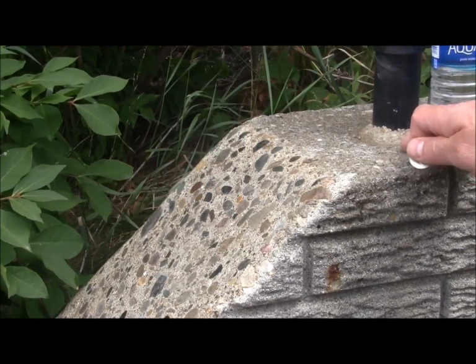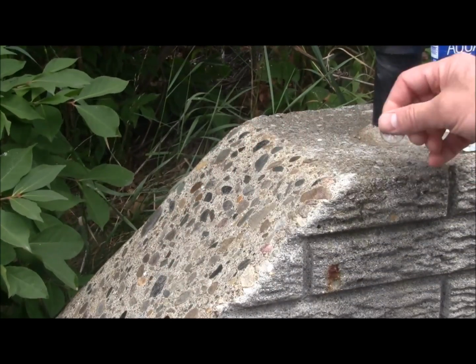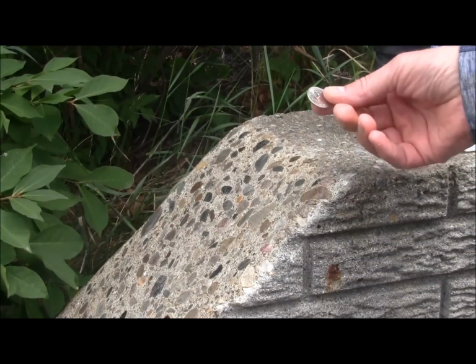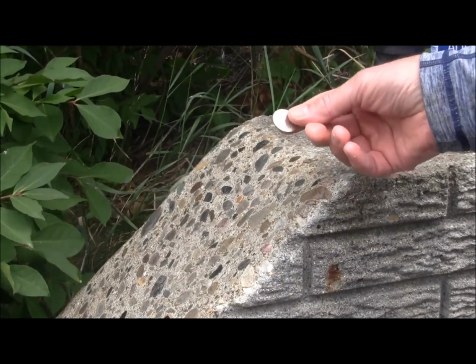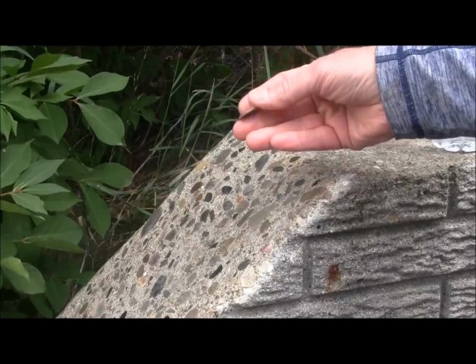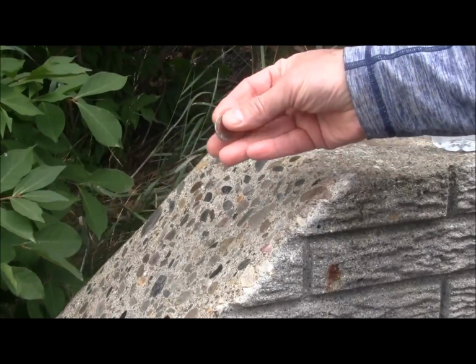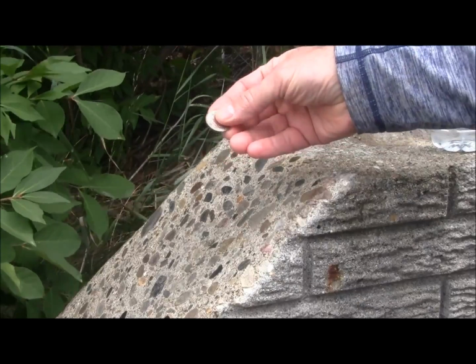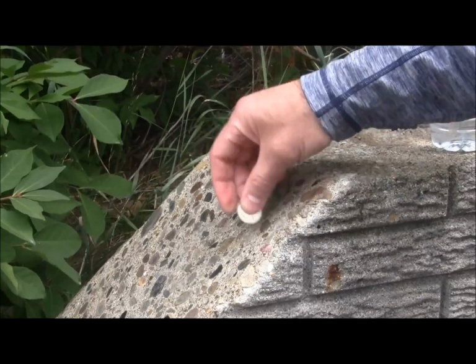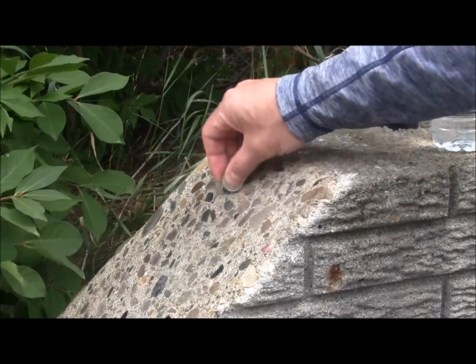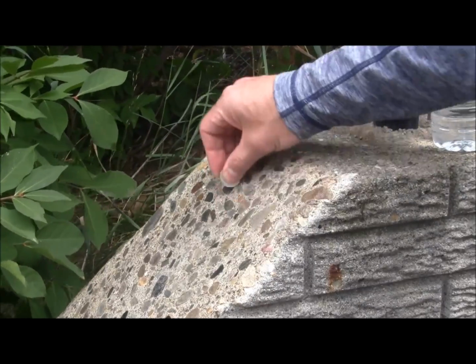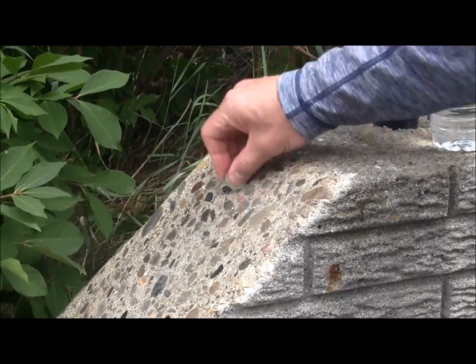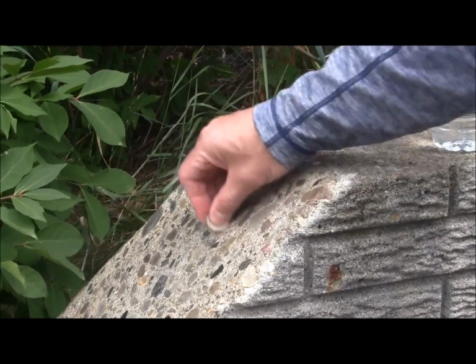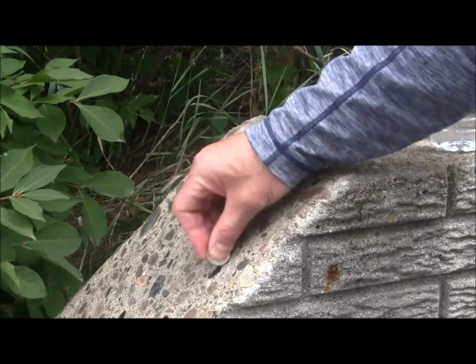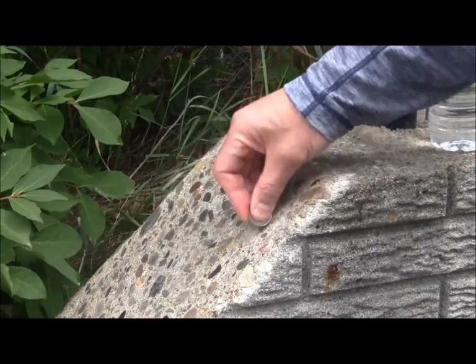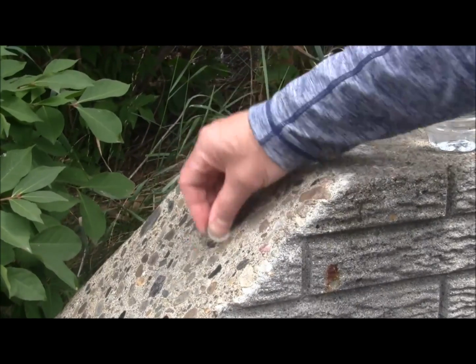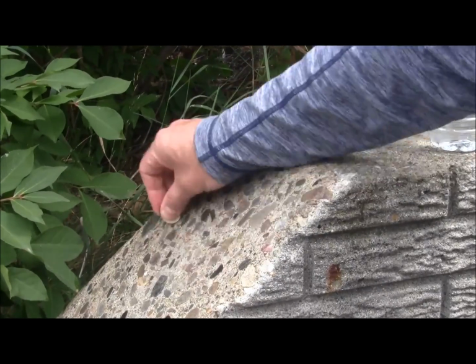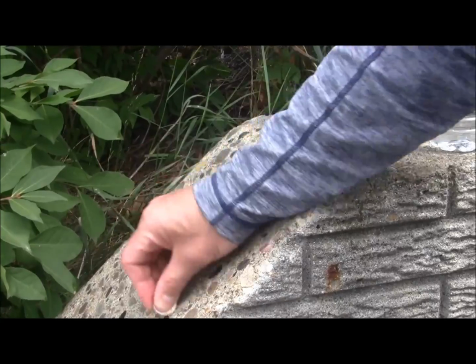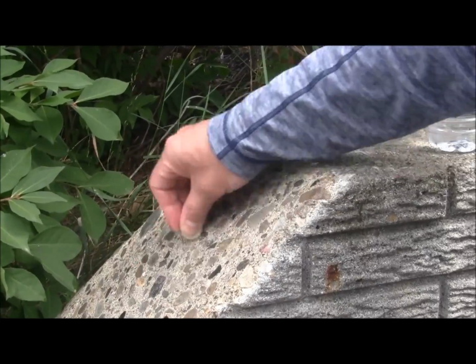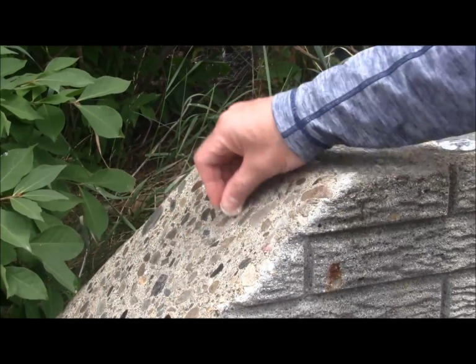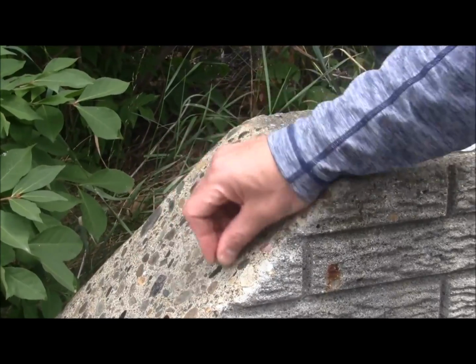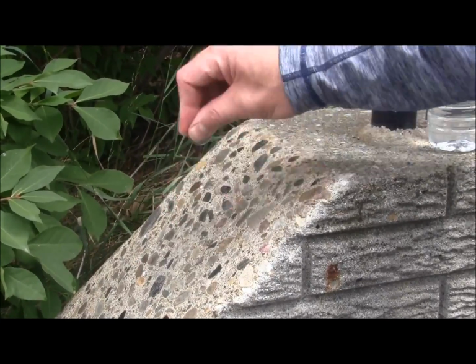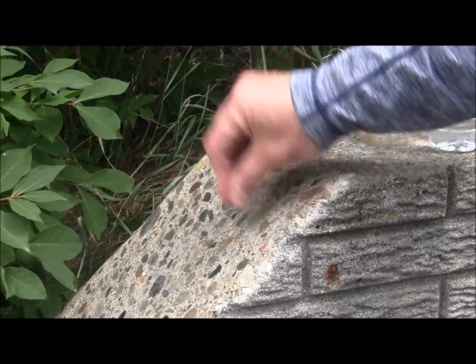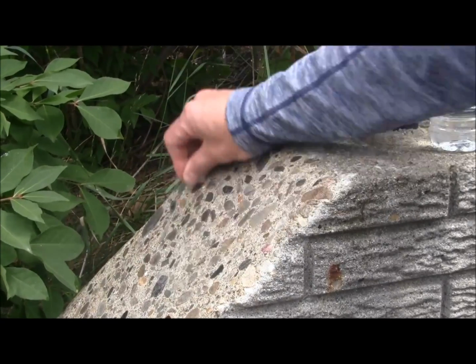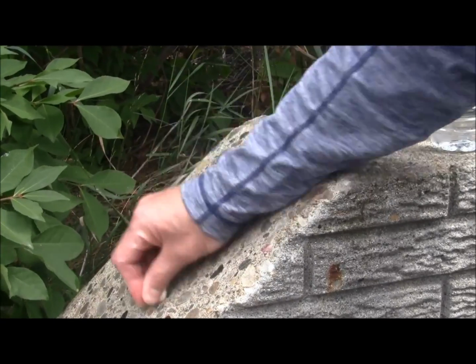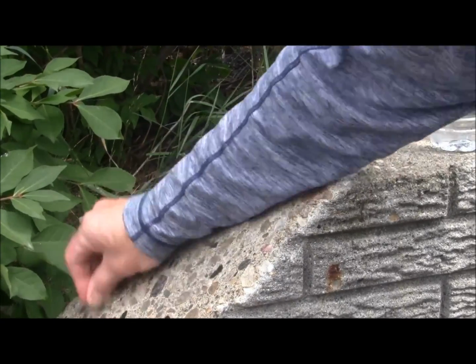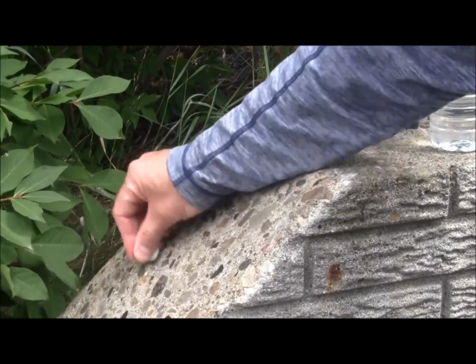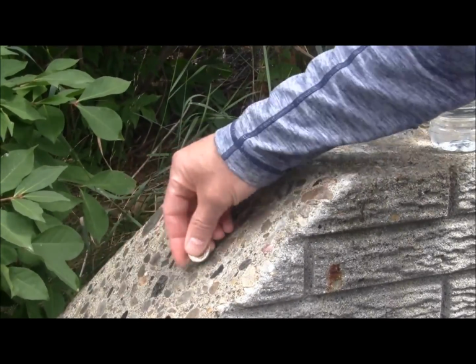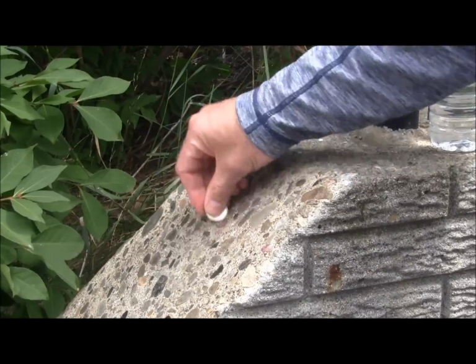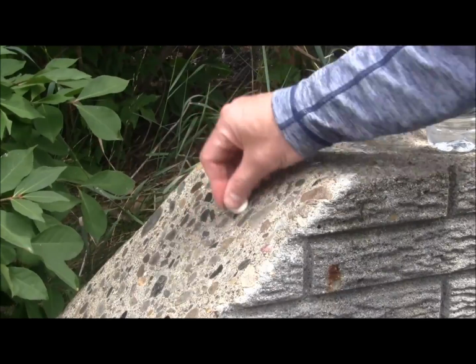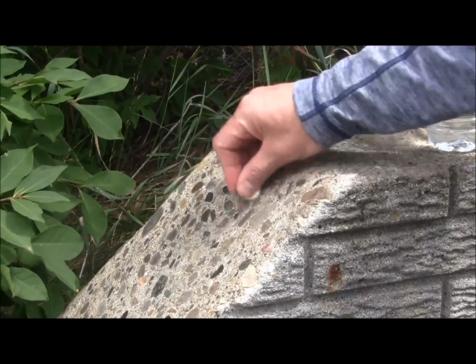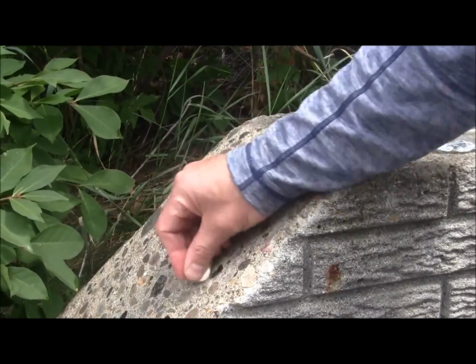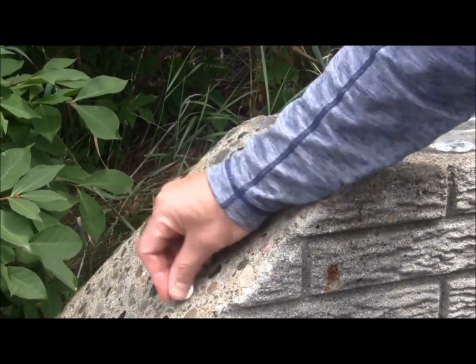I just want to test with a coin for scratch resistance. The coin is not marking the surface. We'll do a close-up in a minute.